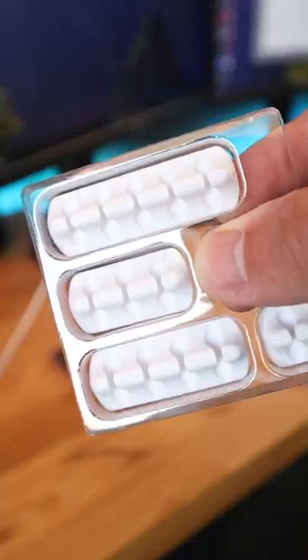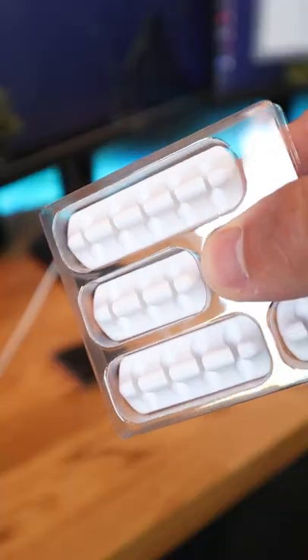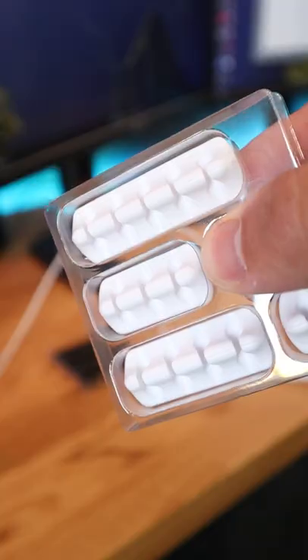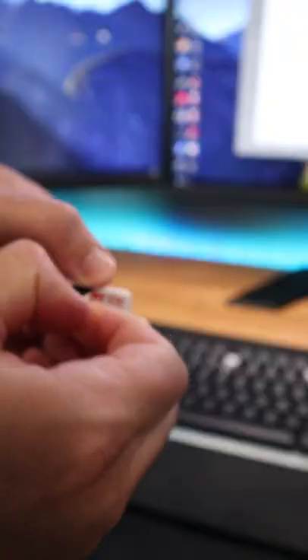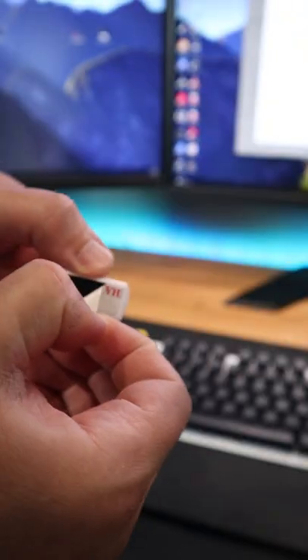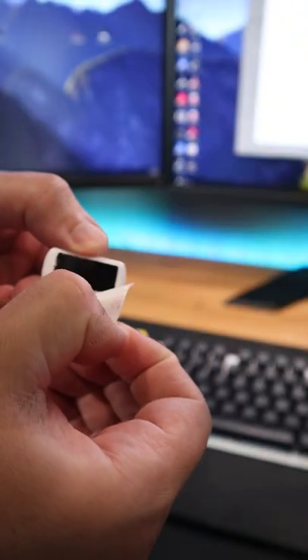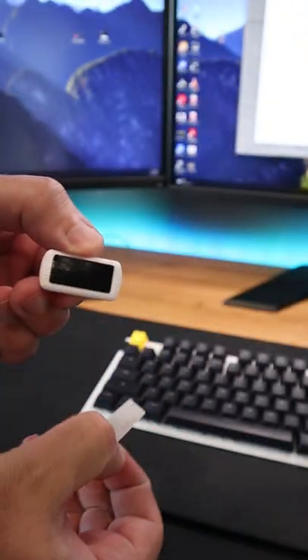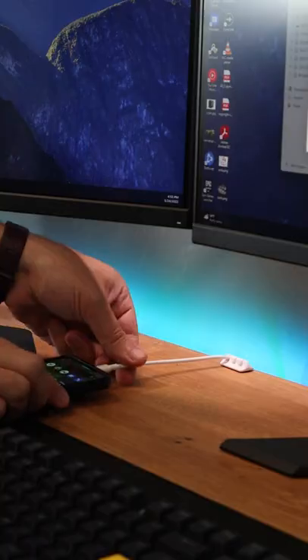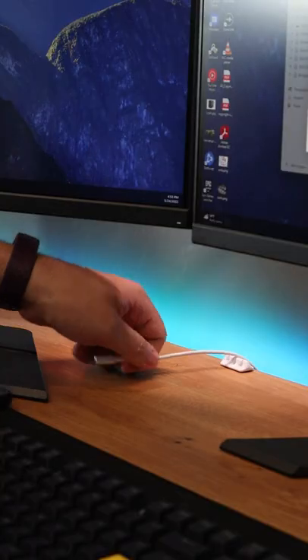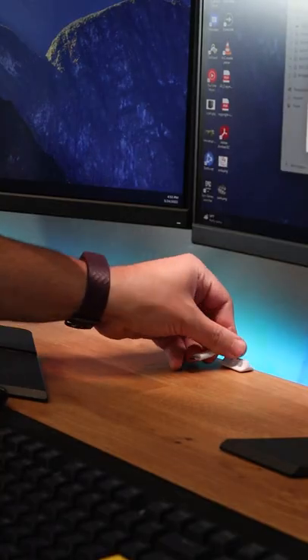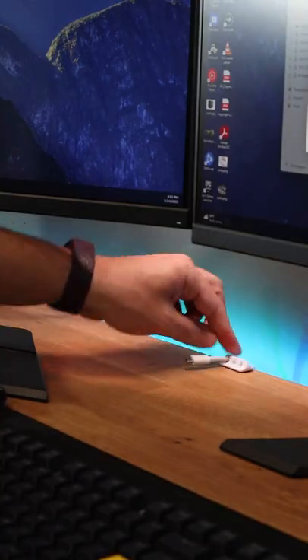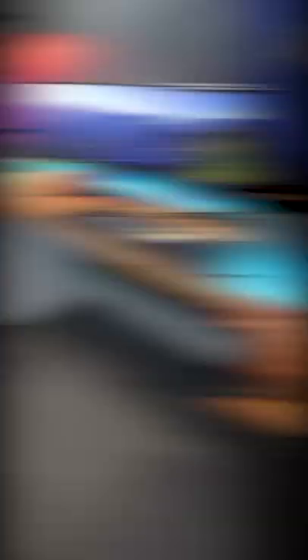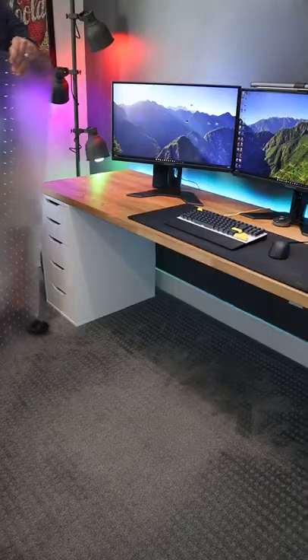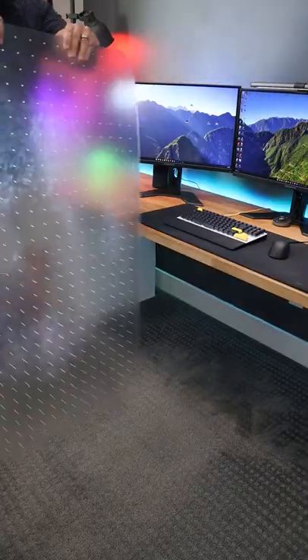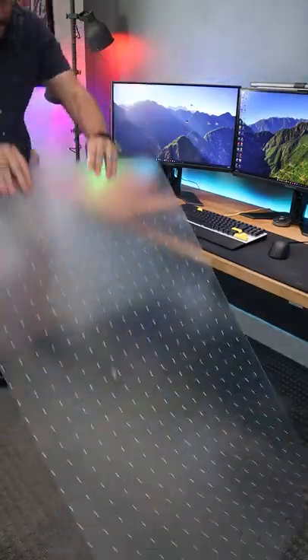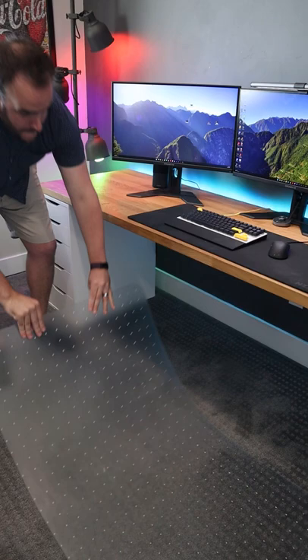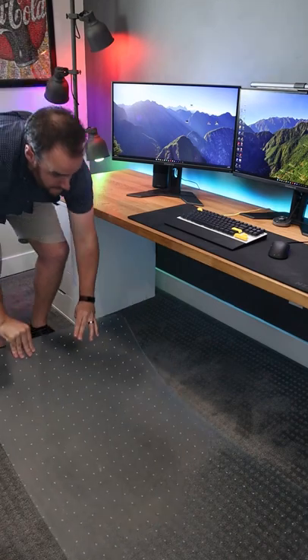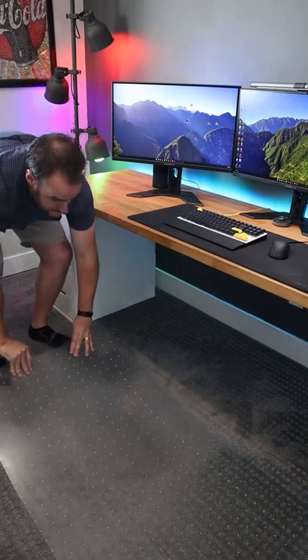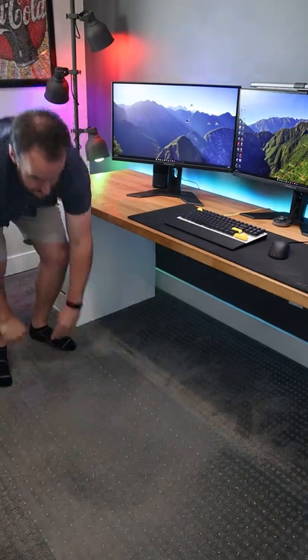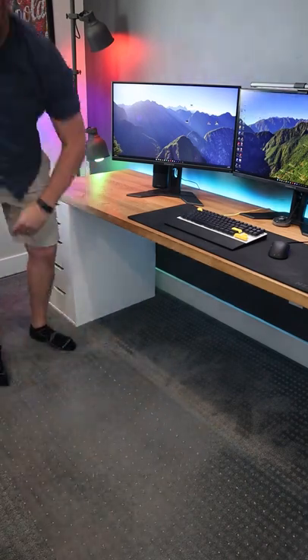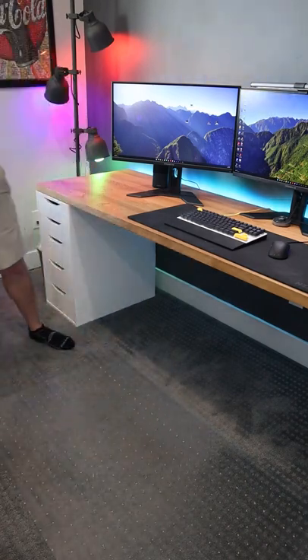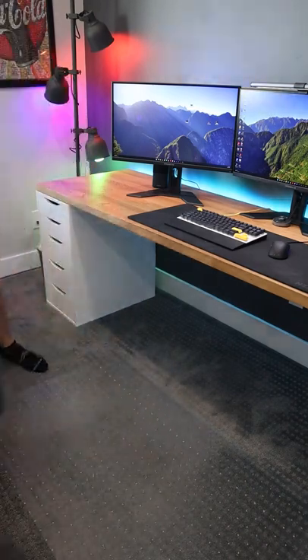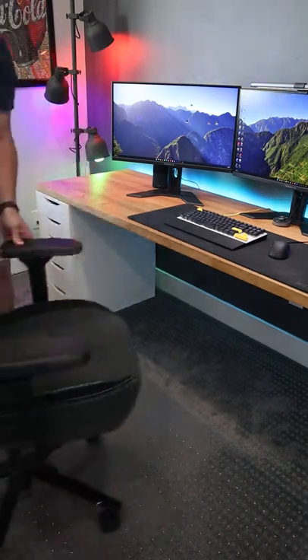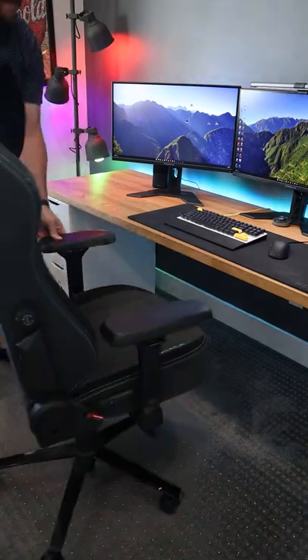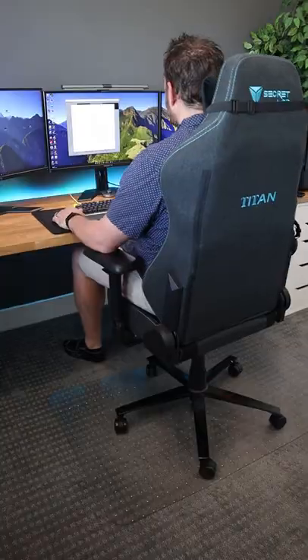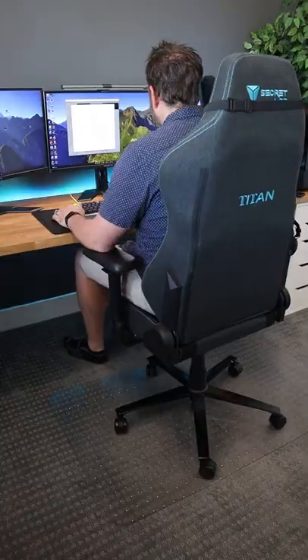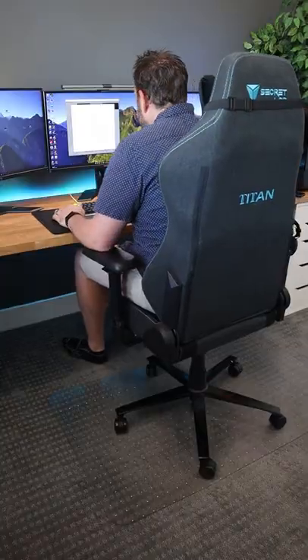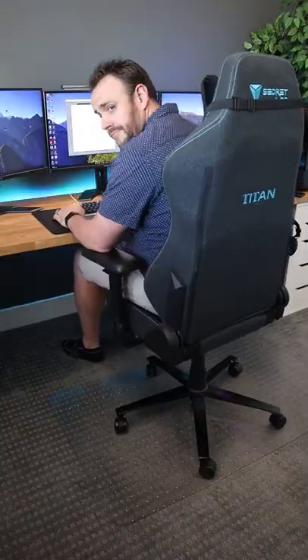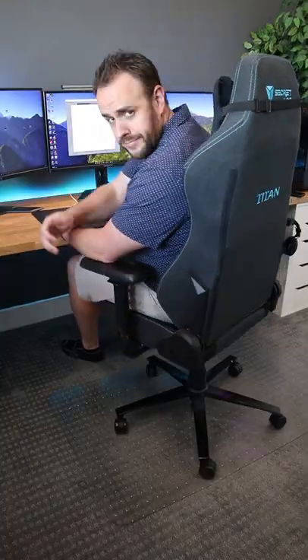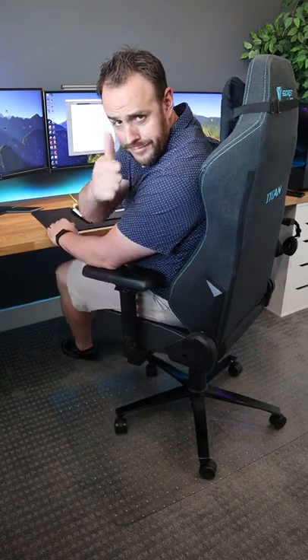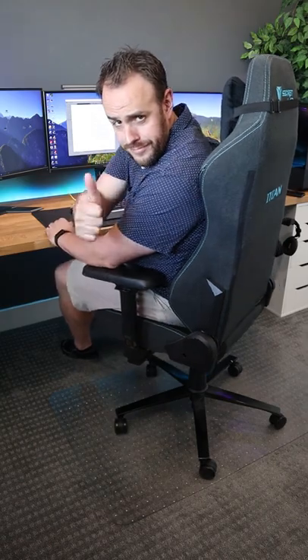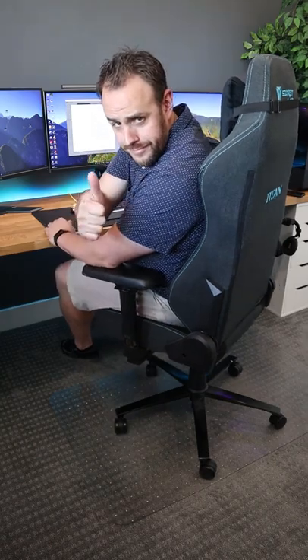Stick these cables to anywhere on your desk to help keep your desk more clutter-free. If you're working on carpet, you can avoid damaging it by using this insanely strong chair mat, which can easily support heavy-duty chairs and big fellas like me.